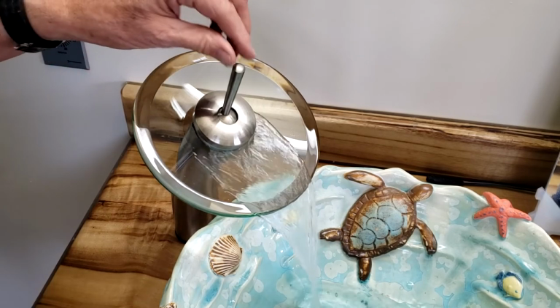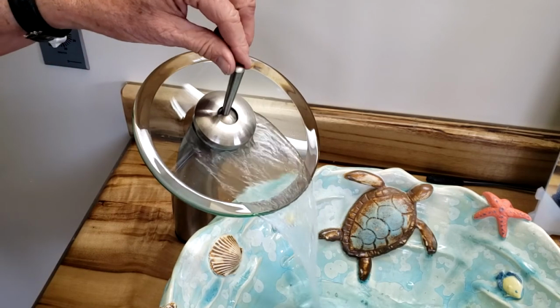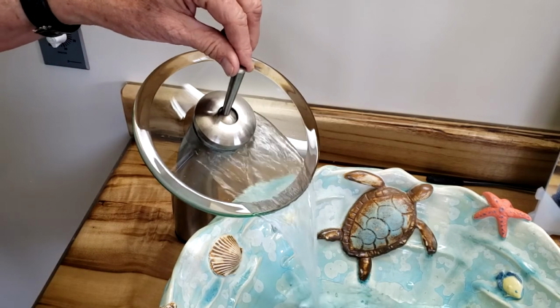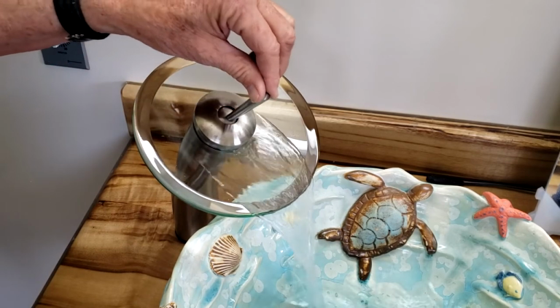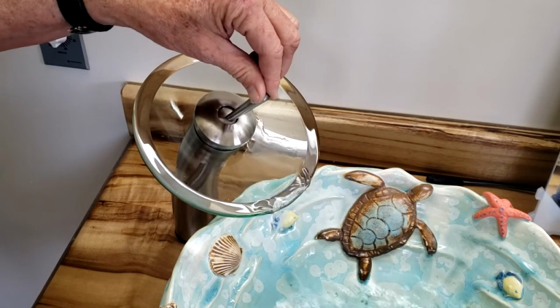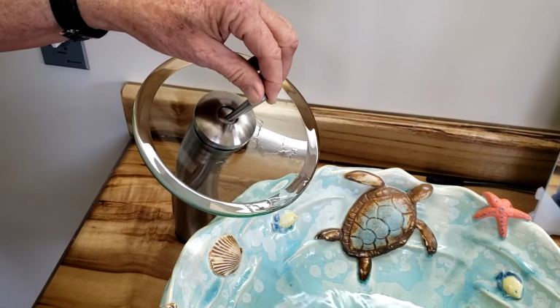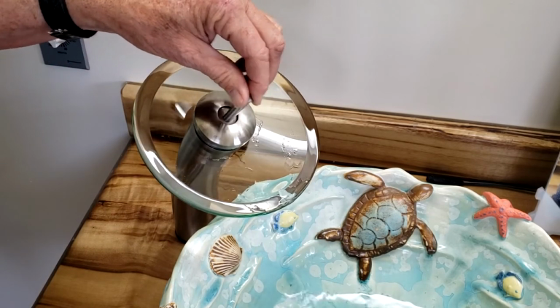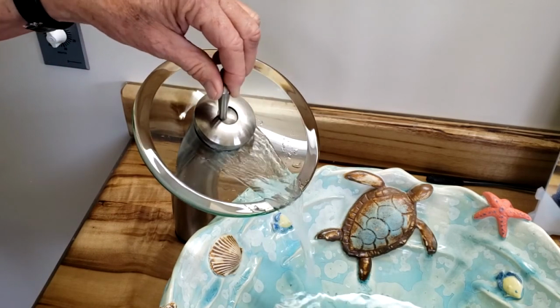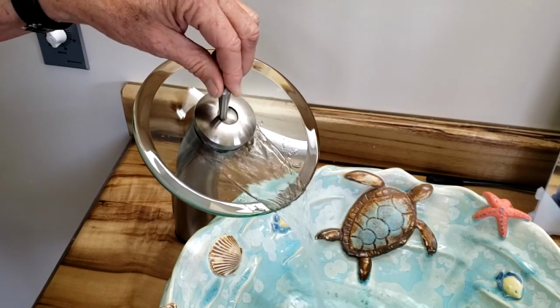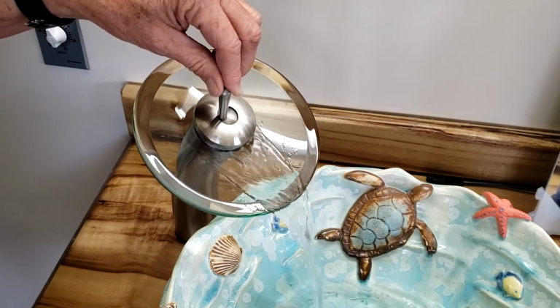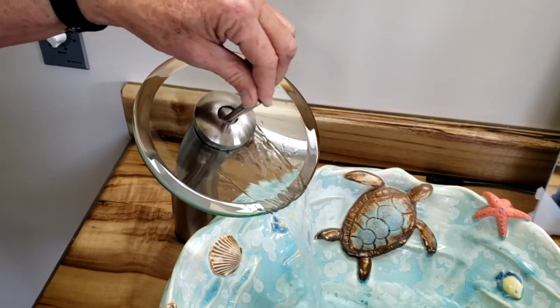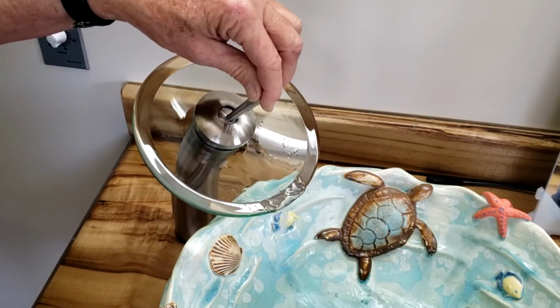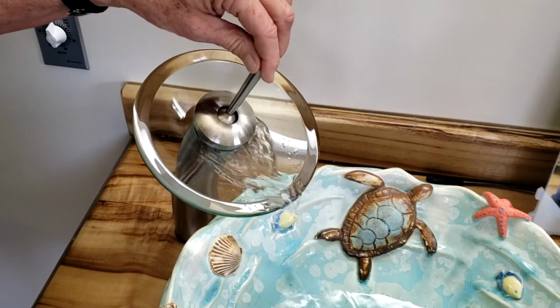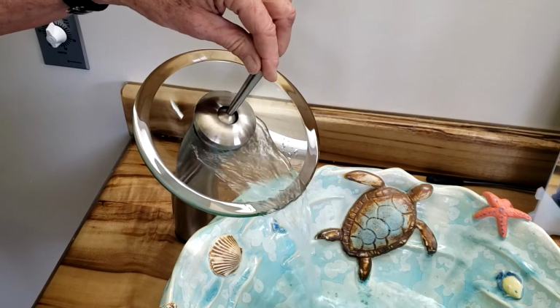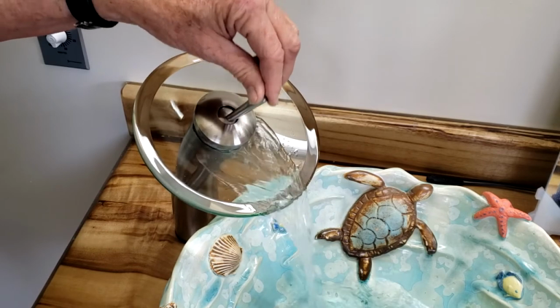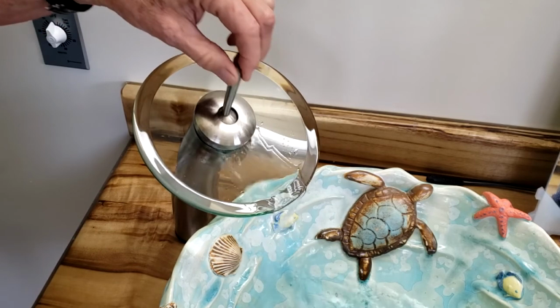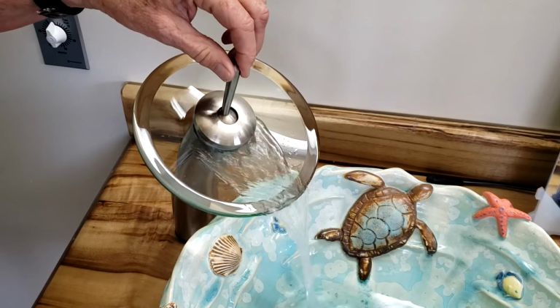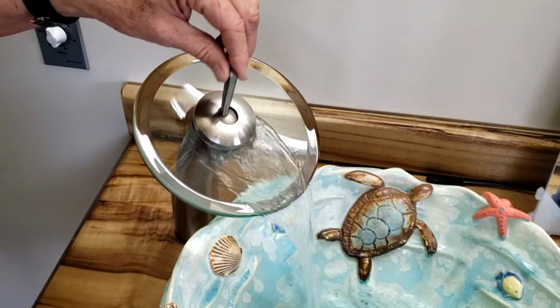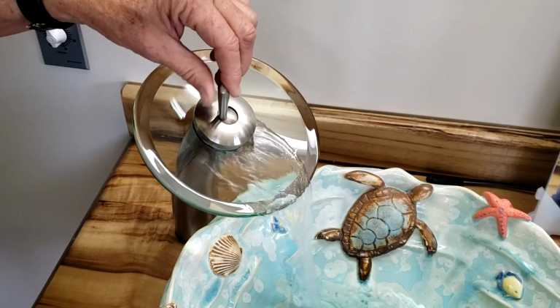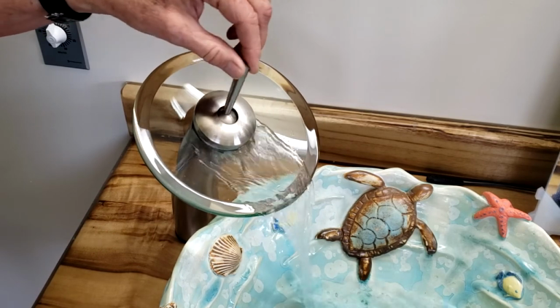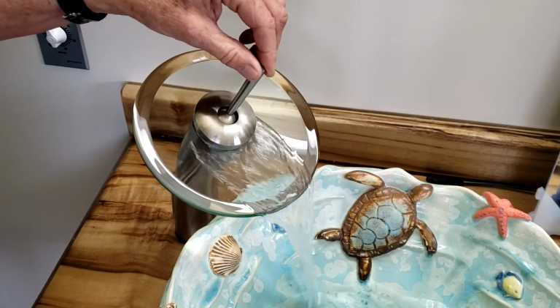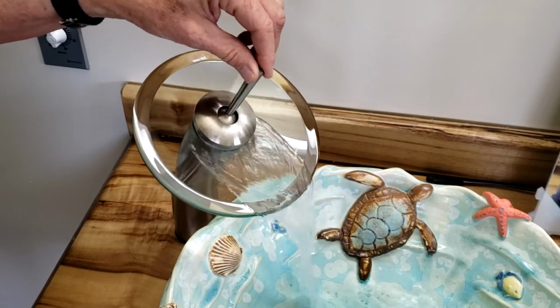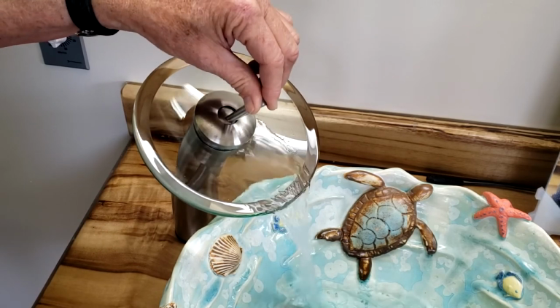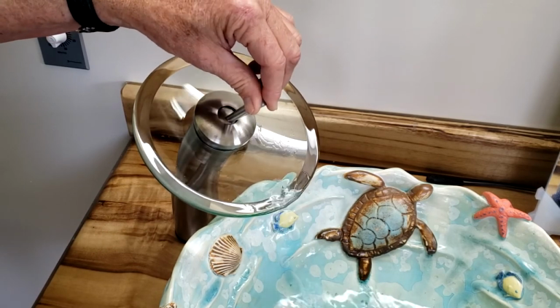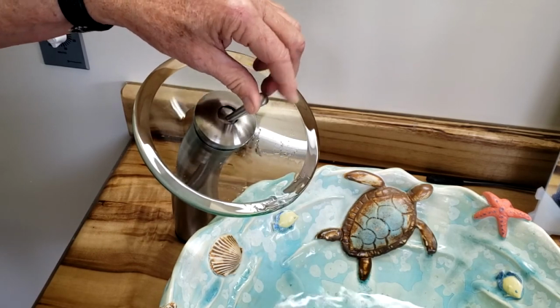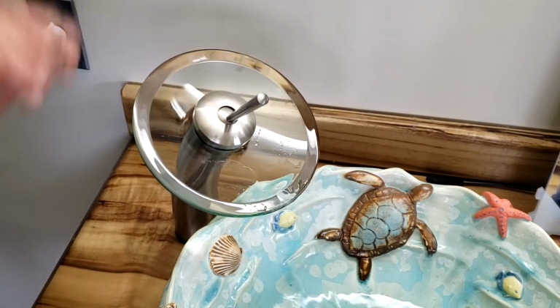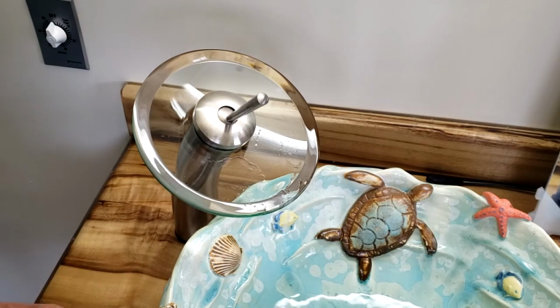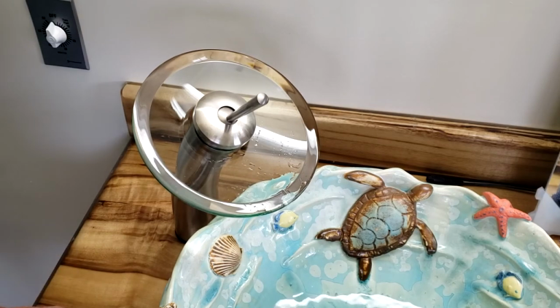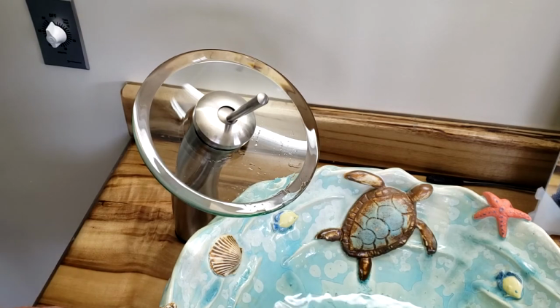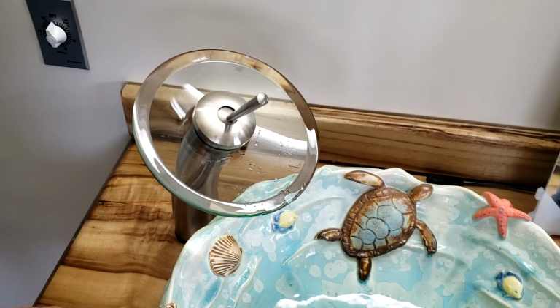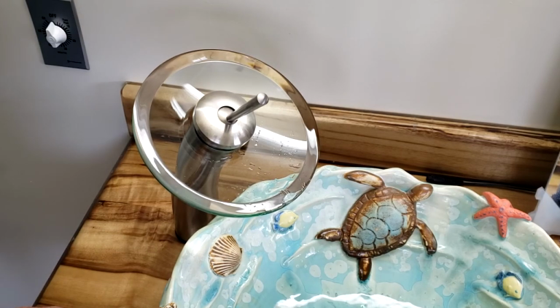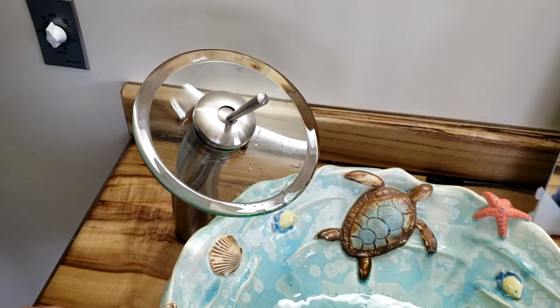That goes back on and tightens up again — this doesn't have to be very tight either, just a little bit. Now you've got a clear disk, hot and cold both. That's all there is to the waterfall disk.